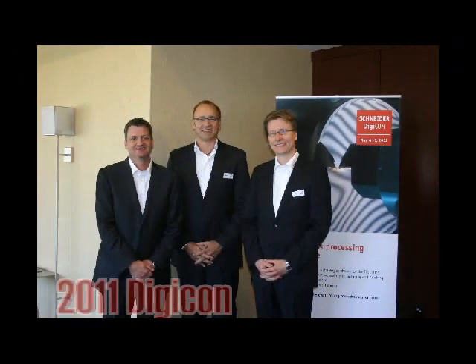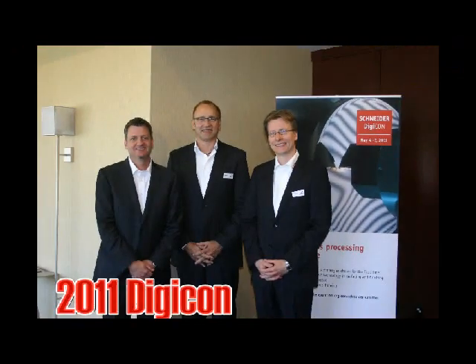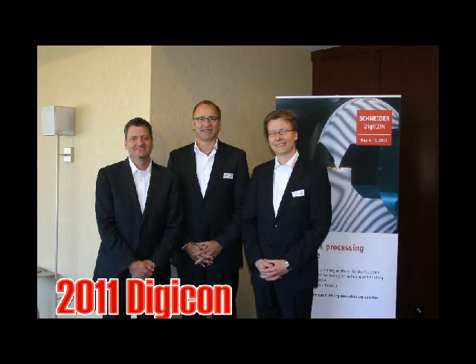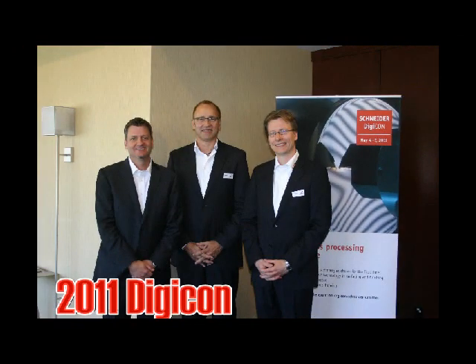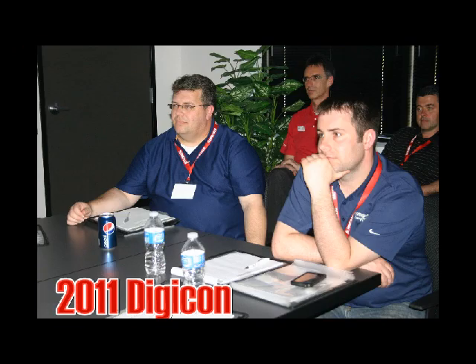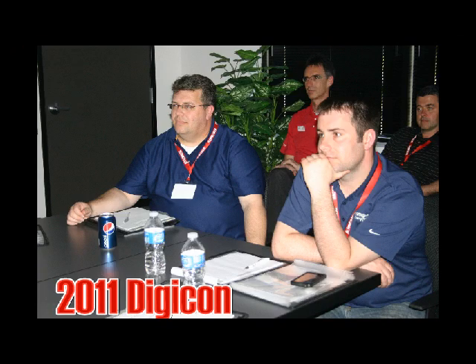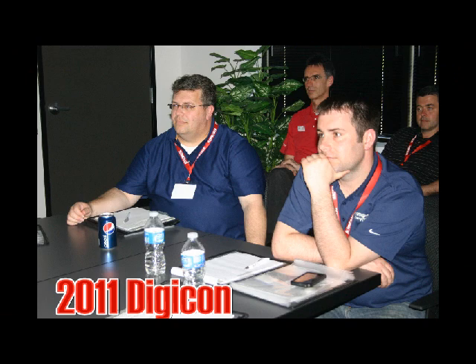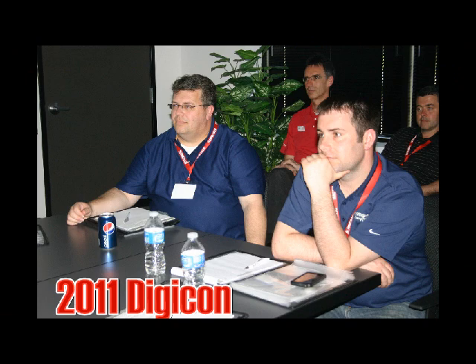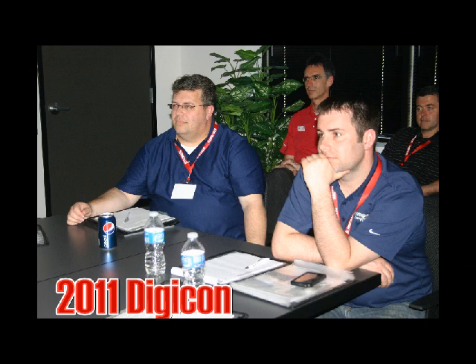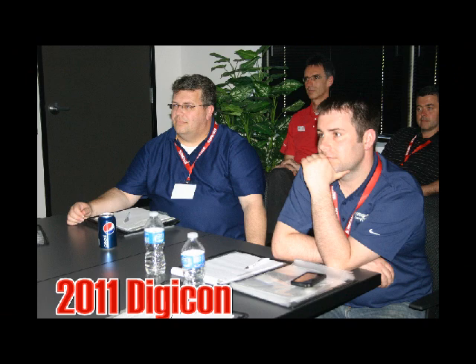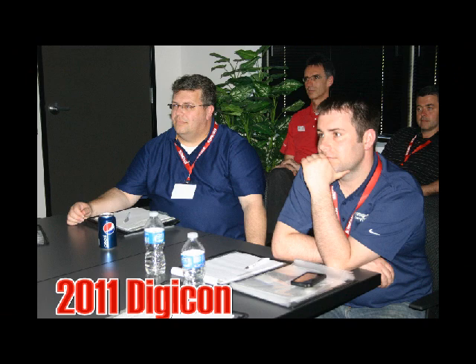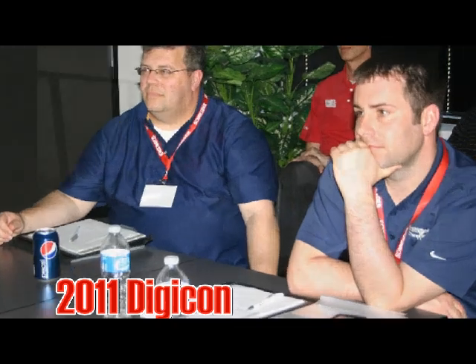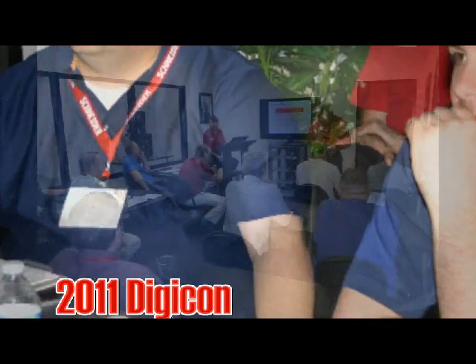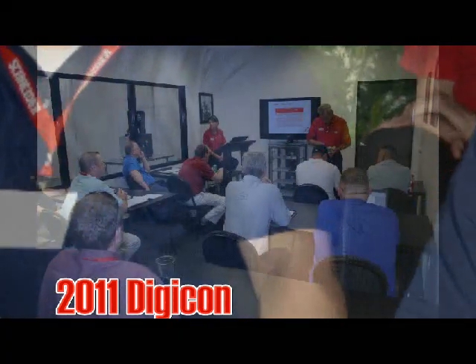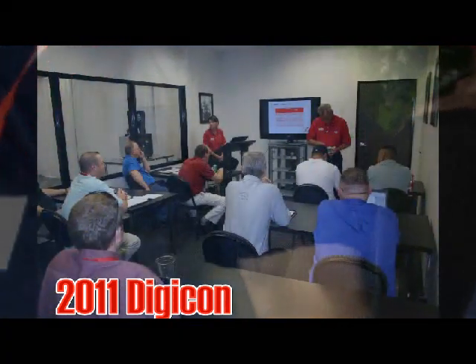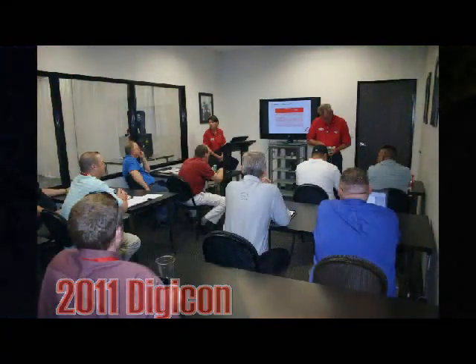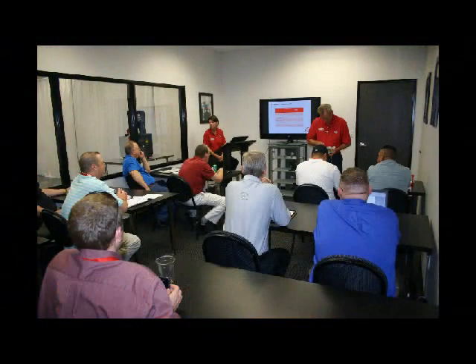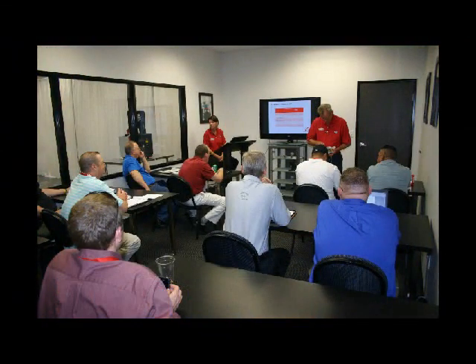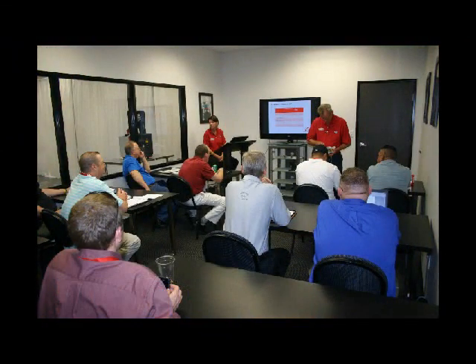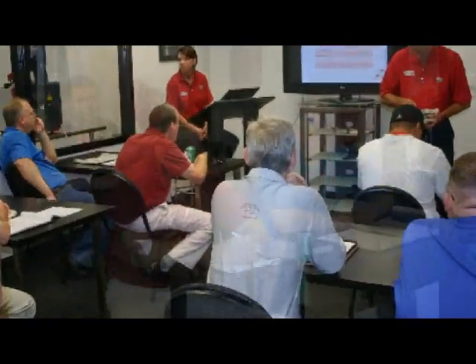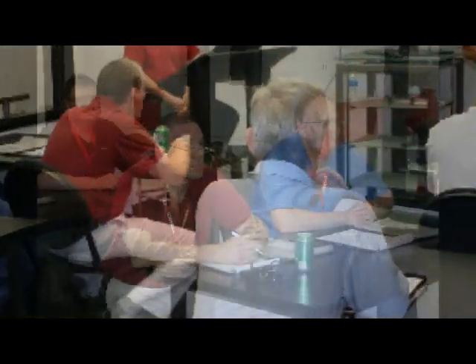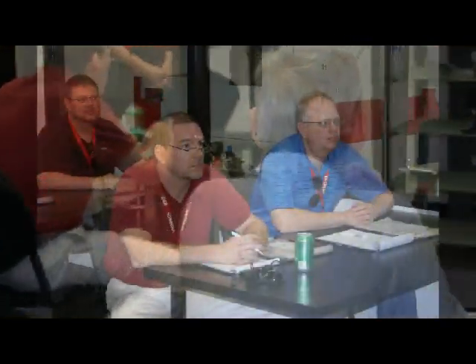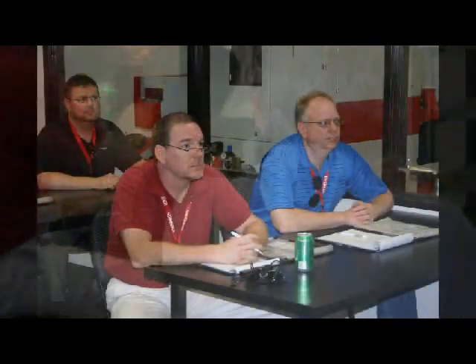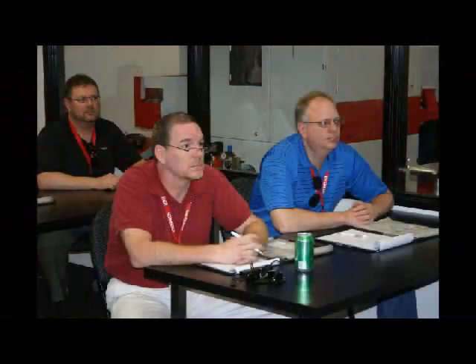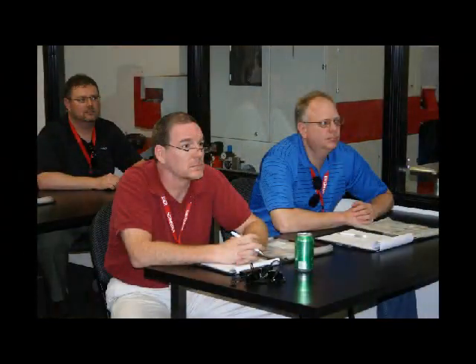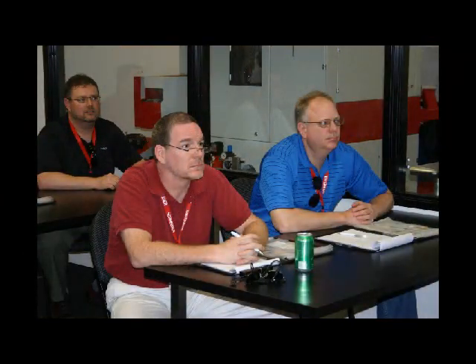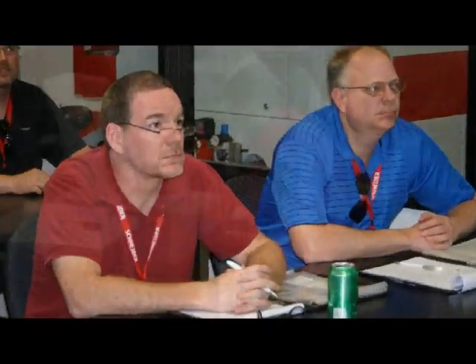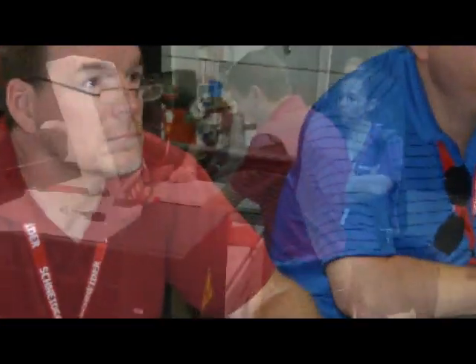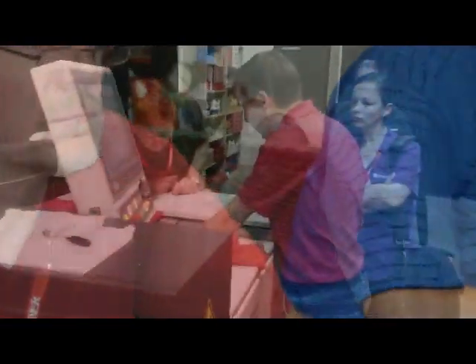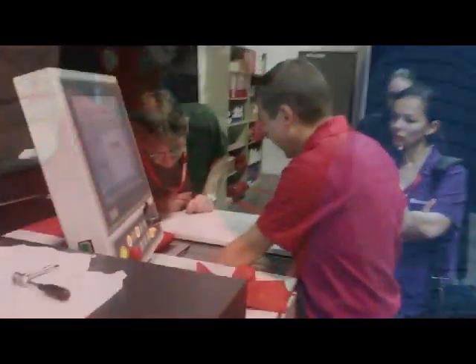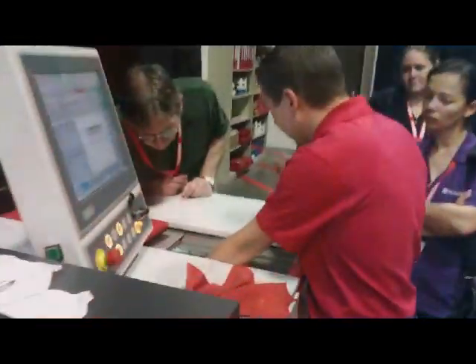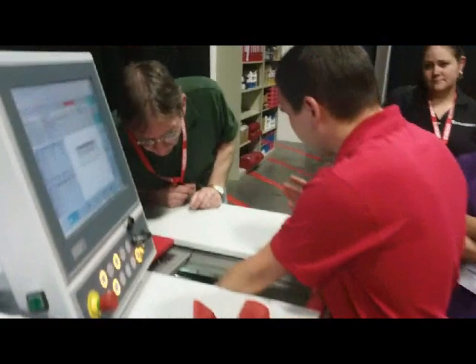In May 2011, Schneider Optical Machines hosted Digicon, a four-day educational conference for Schneider customers highlighting the latest in digital lens processing technology.